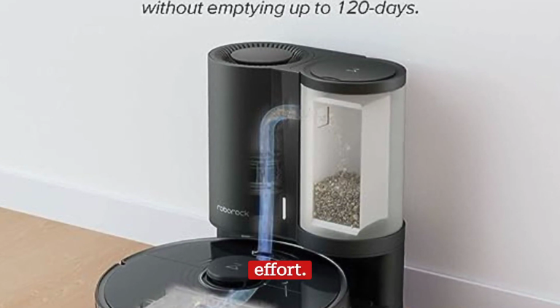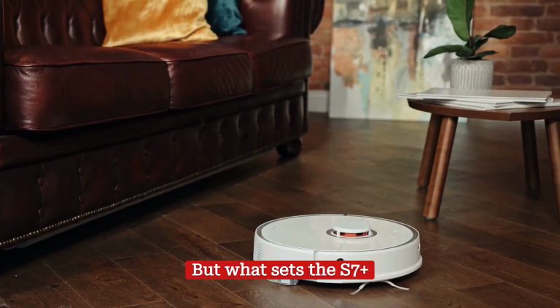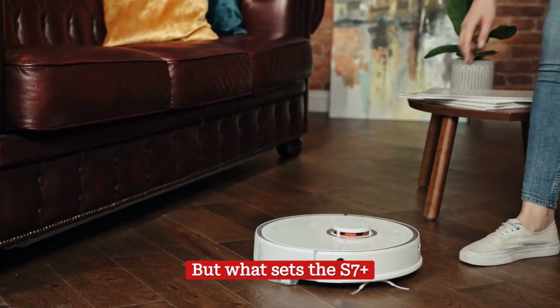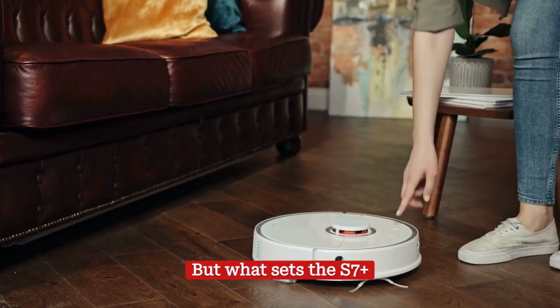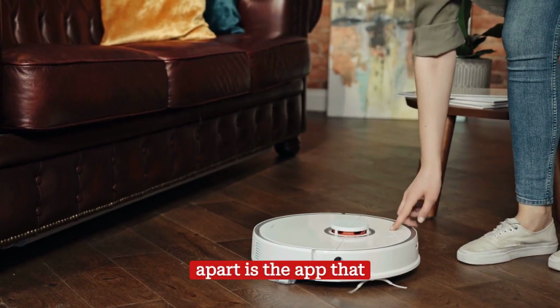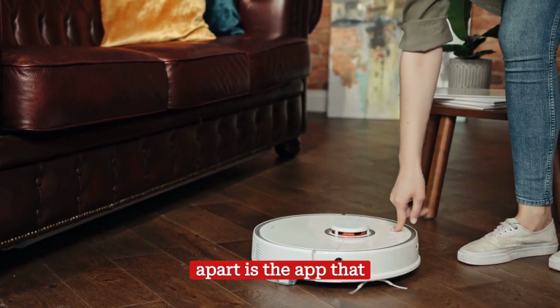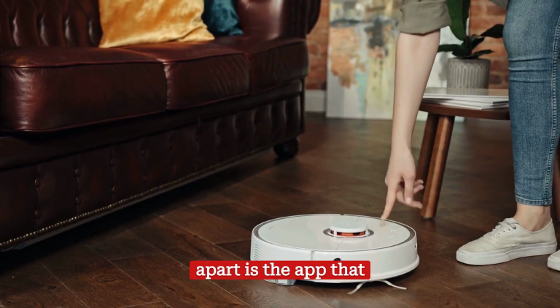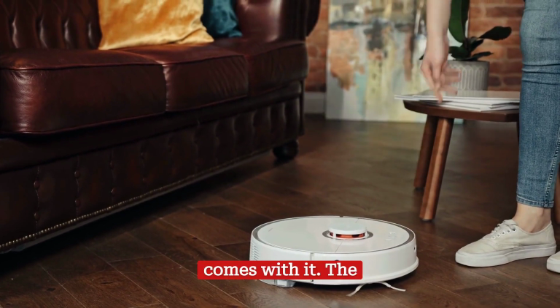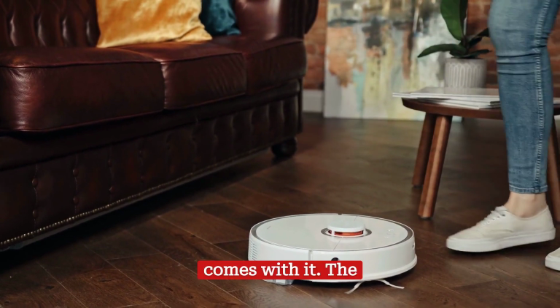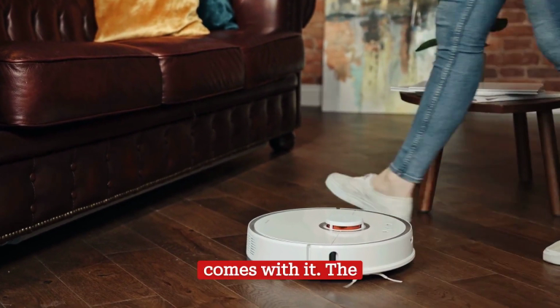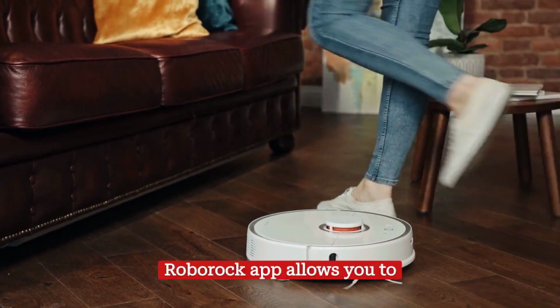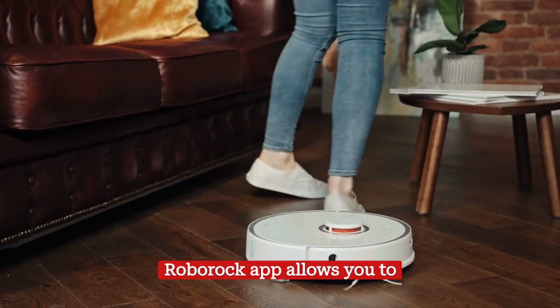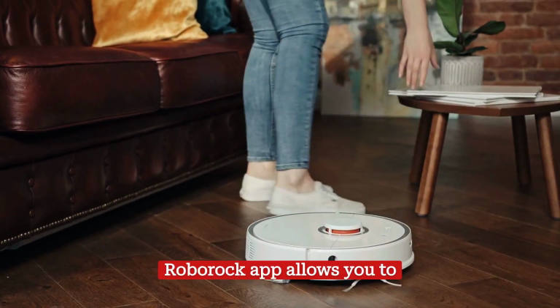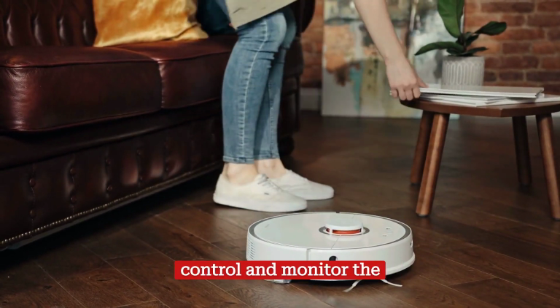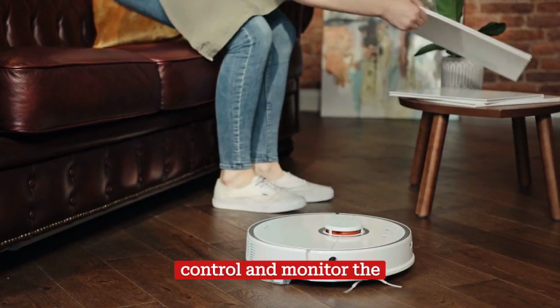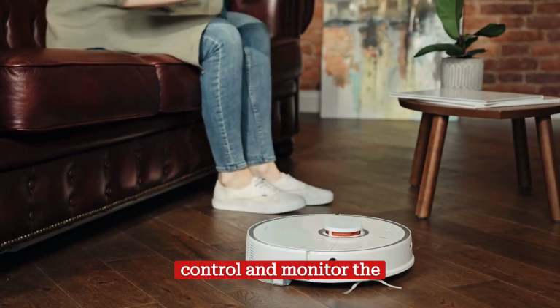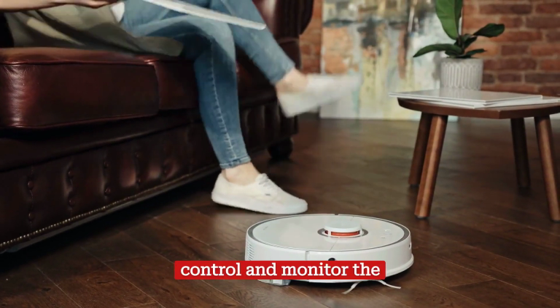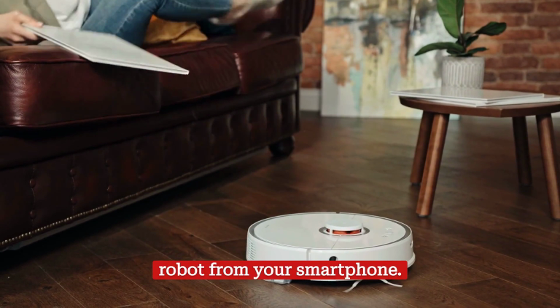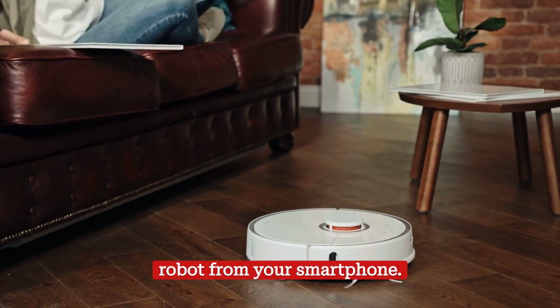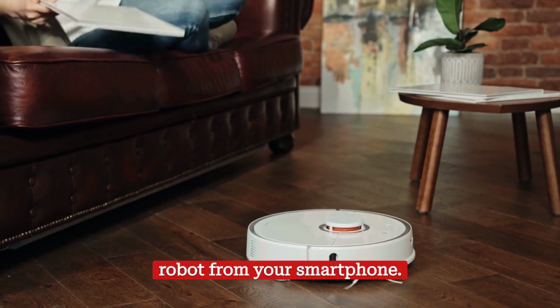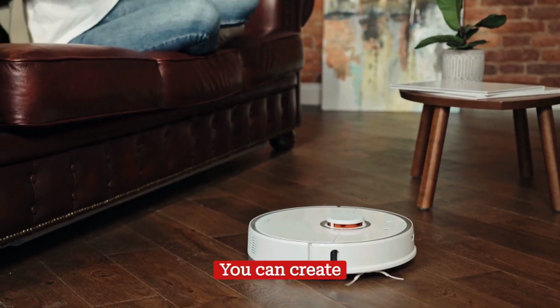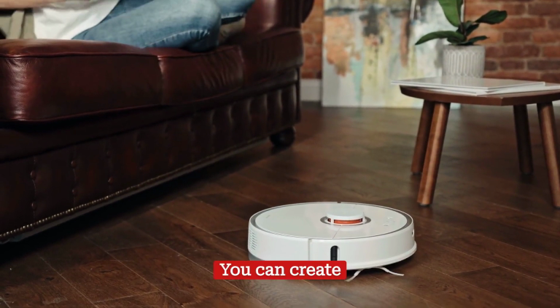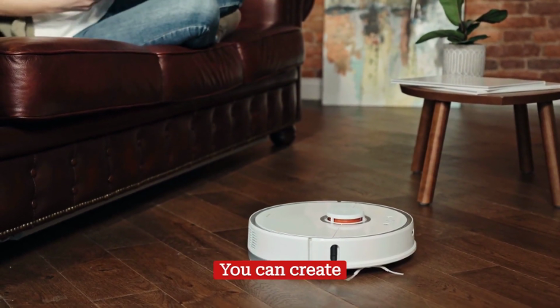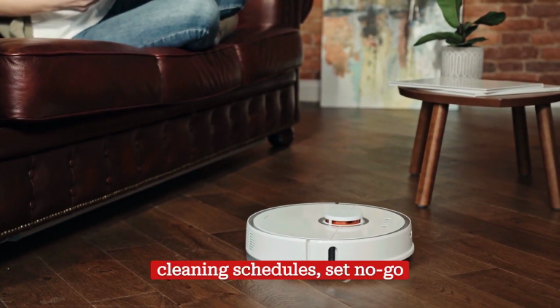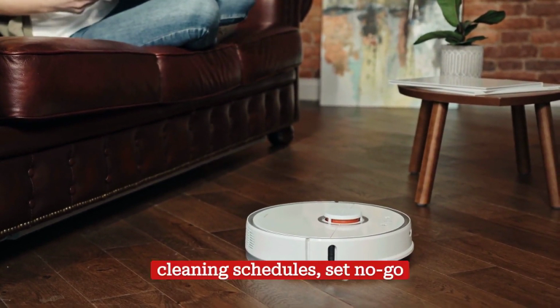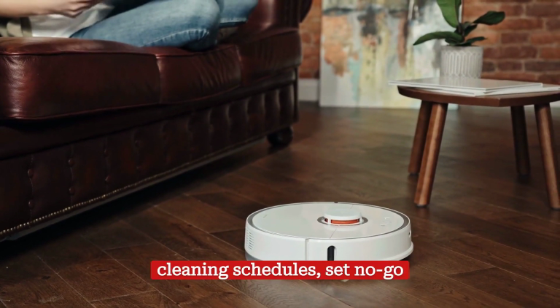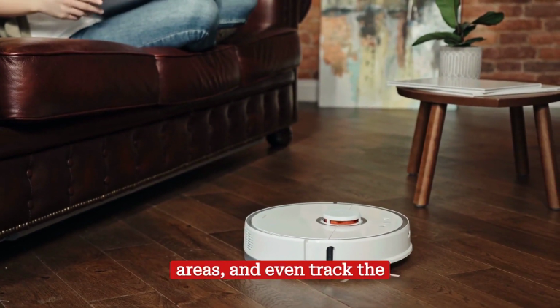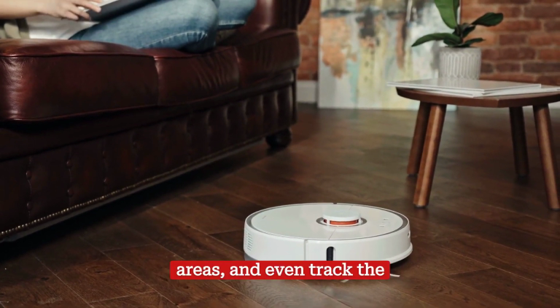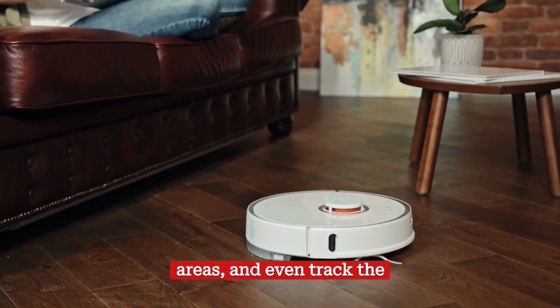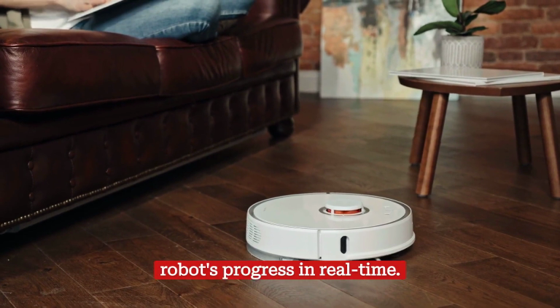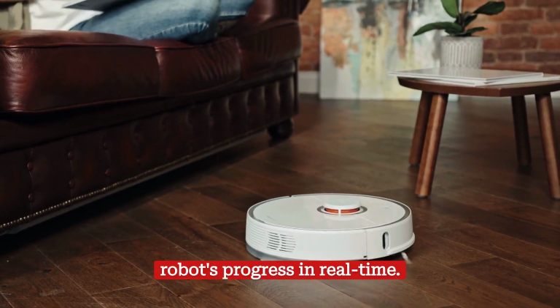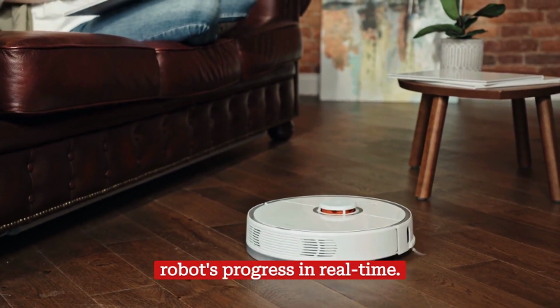What sets the S7 Plus apart is the app that comes with it. The Roborock app allows you to control and monitor the robot from your smartphone. You can create cleaning schedules, set no-go areas, and even track the robot's progress in real-time.